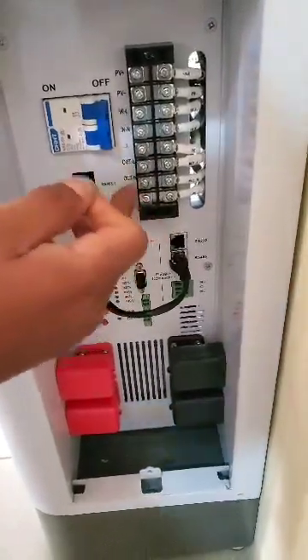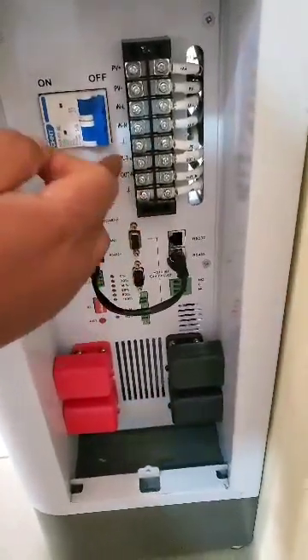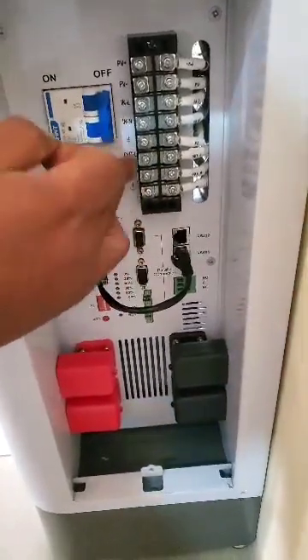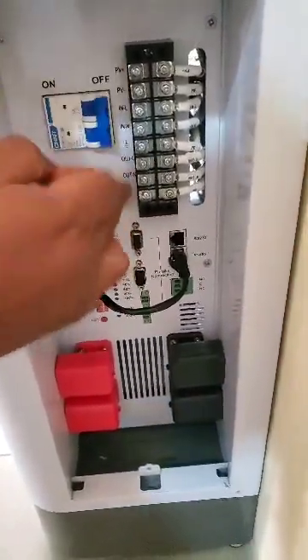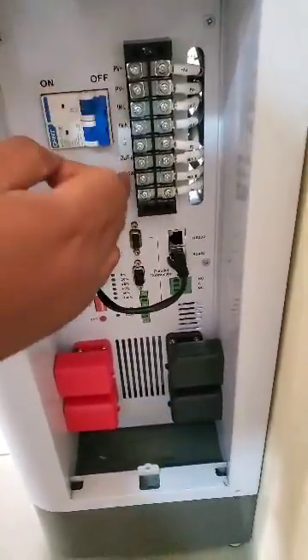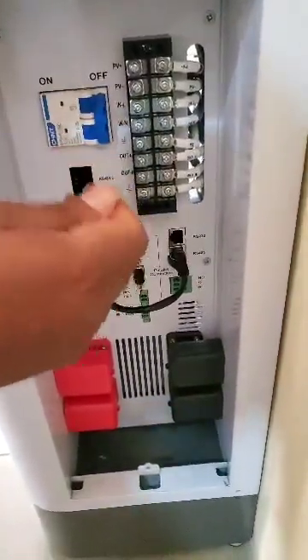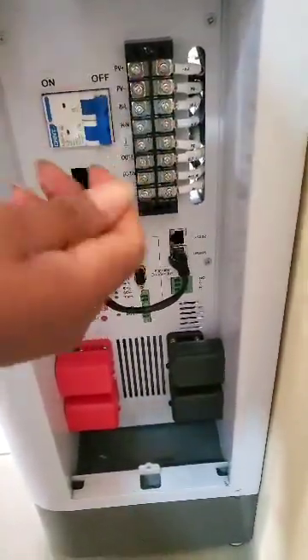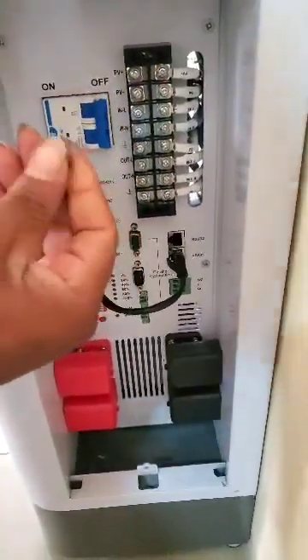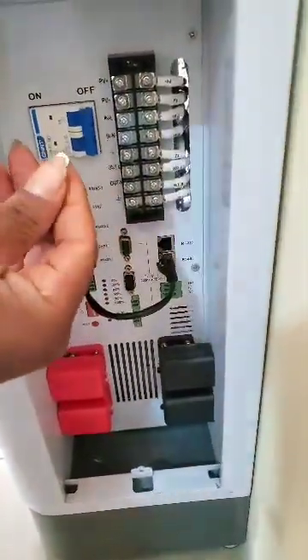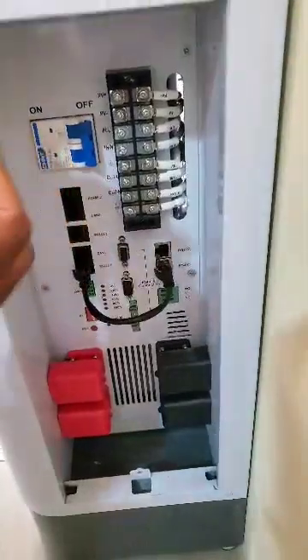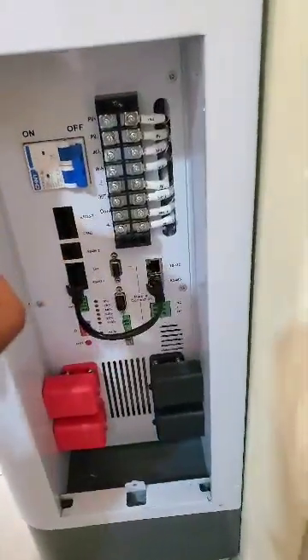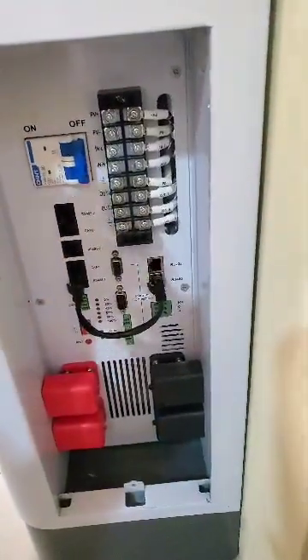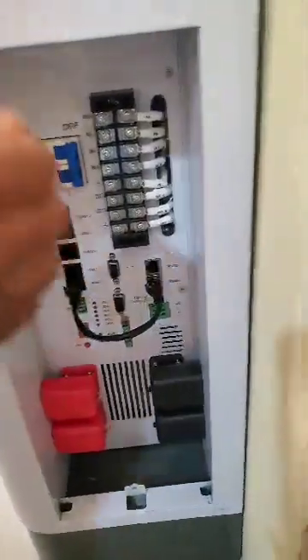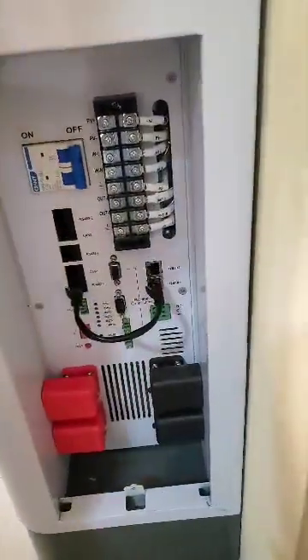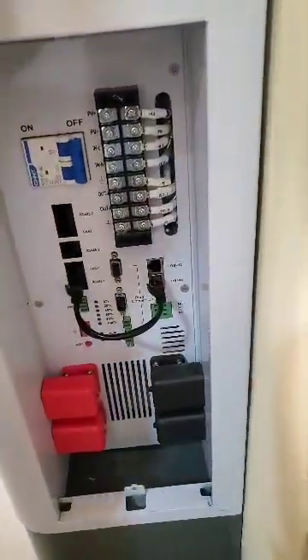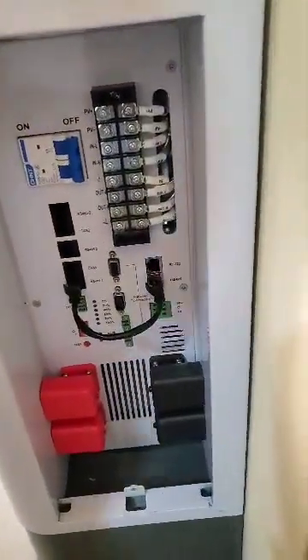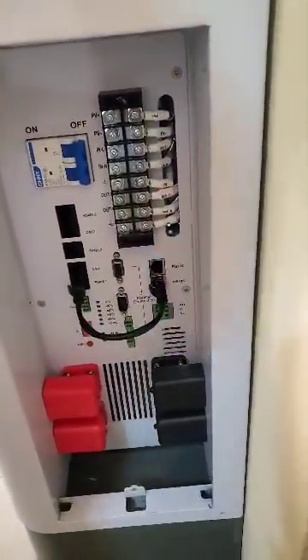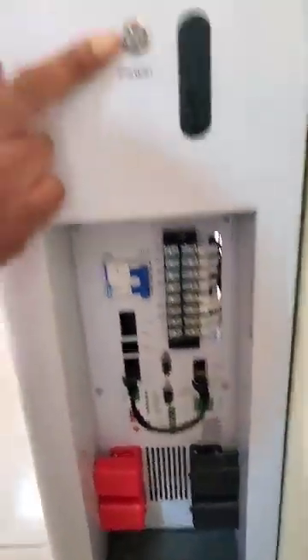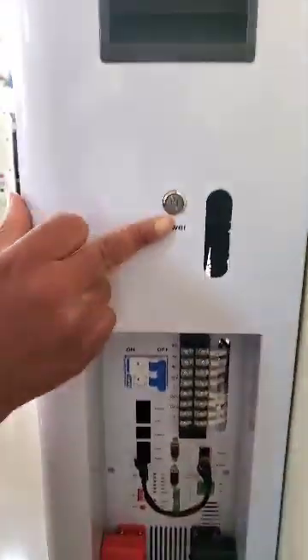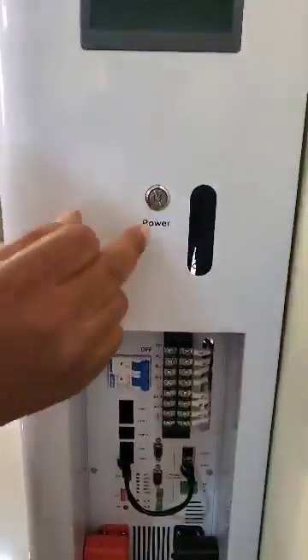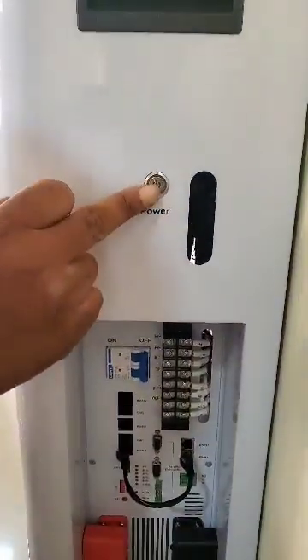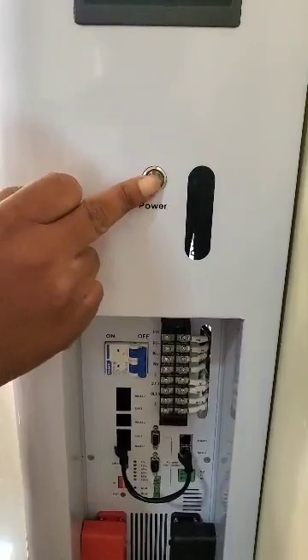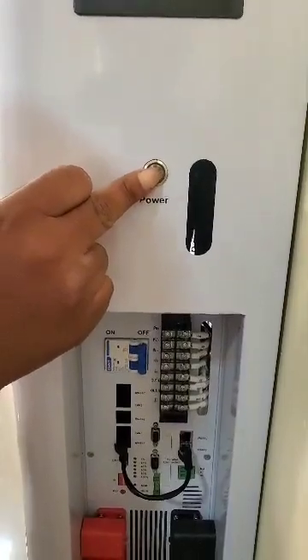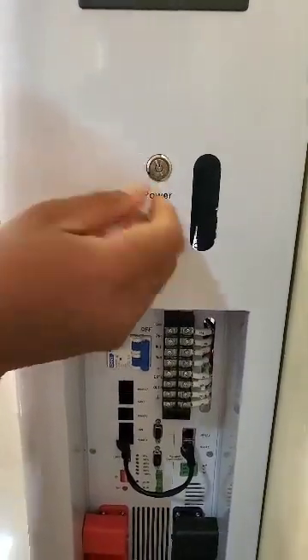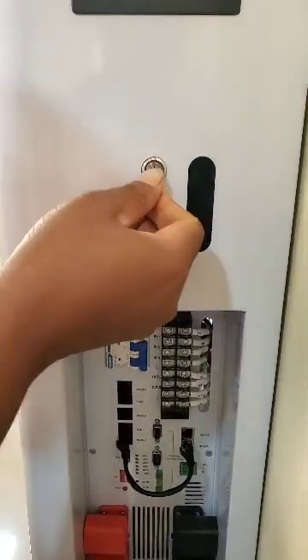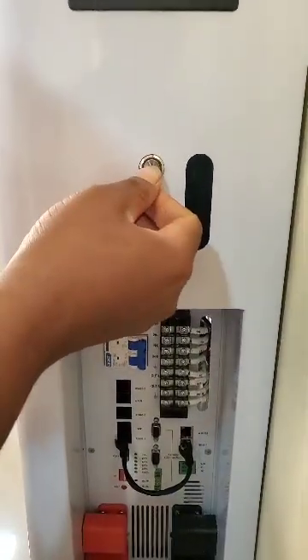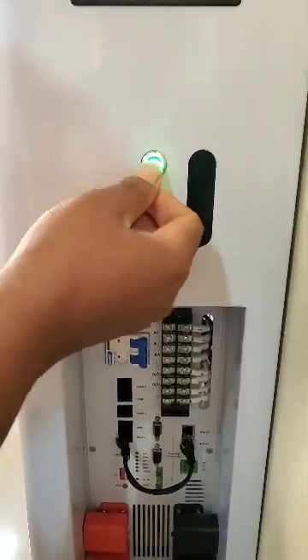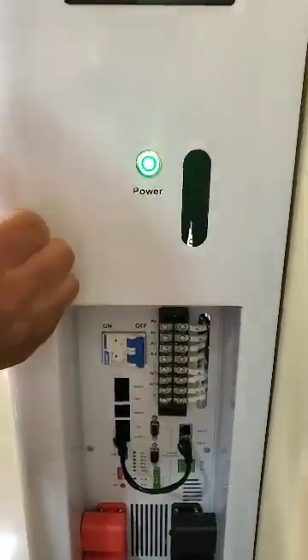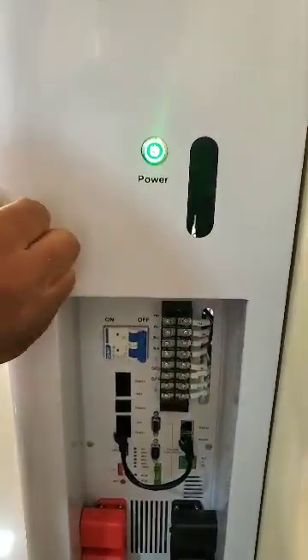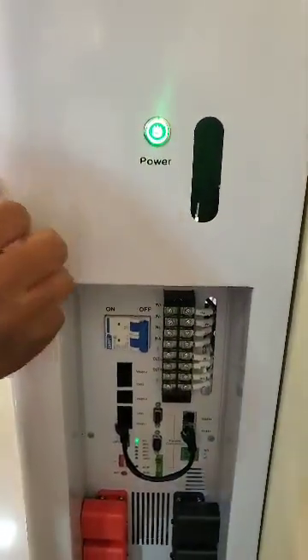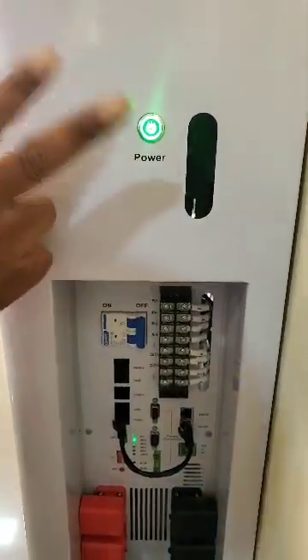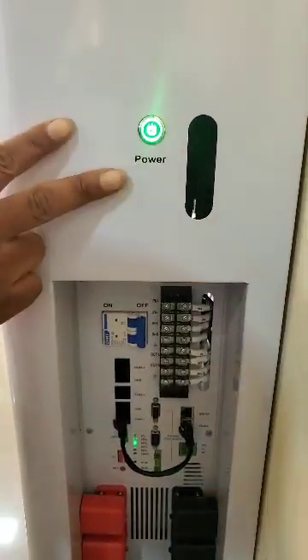So when you're done with these connections, what you do is this. You come to the power ON button — this is the power ON button. Then you press it — oh, it's ON. Now it's ON.